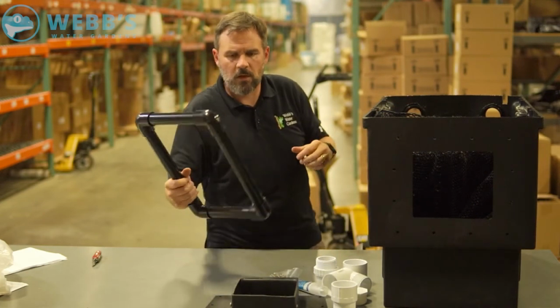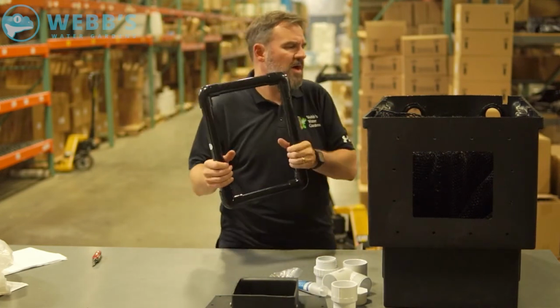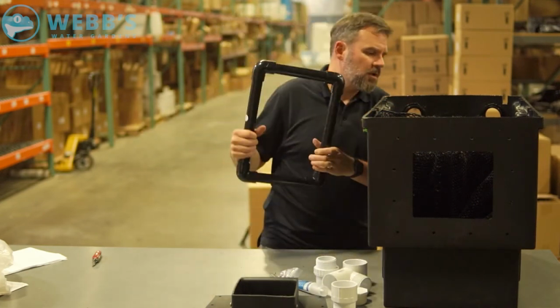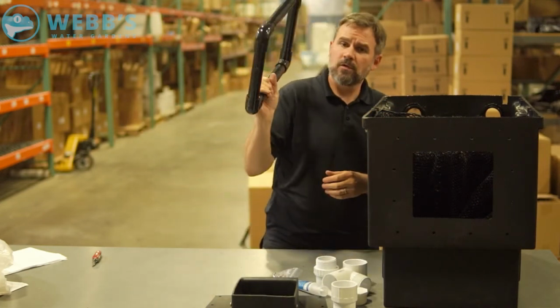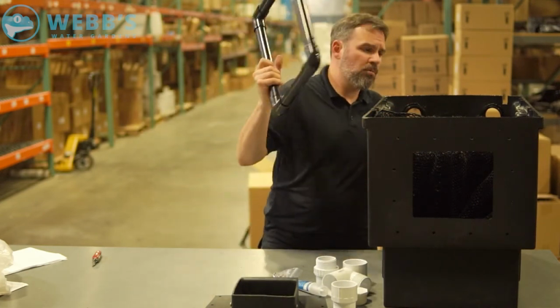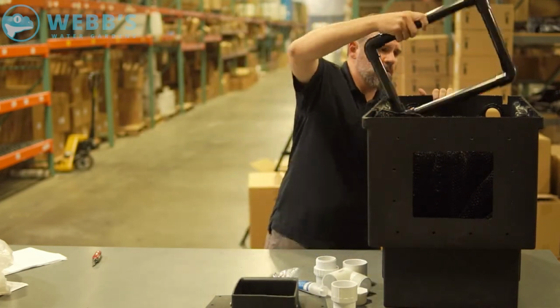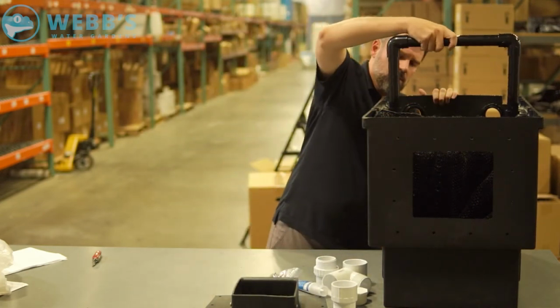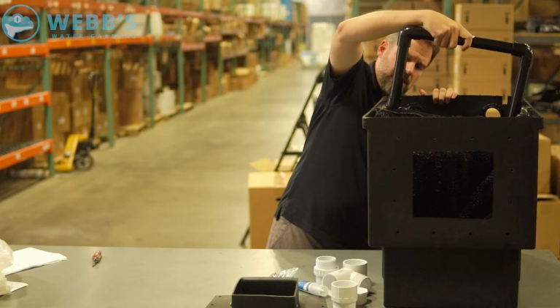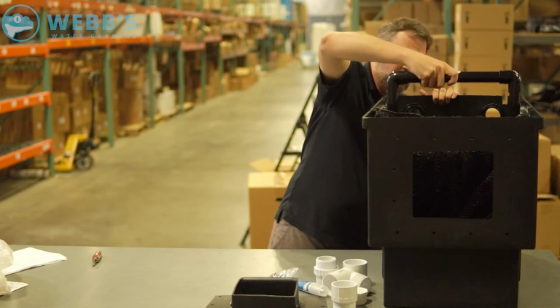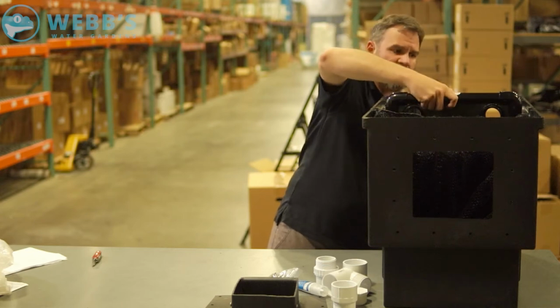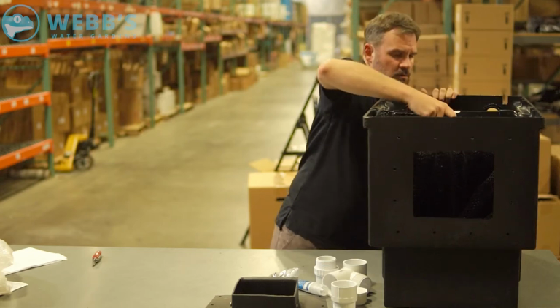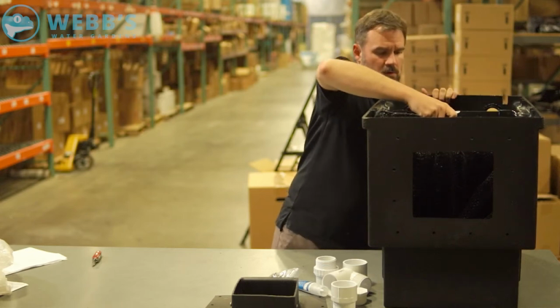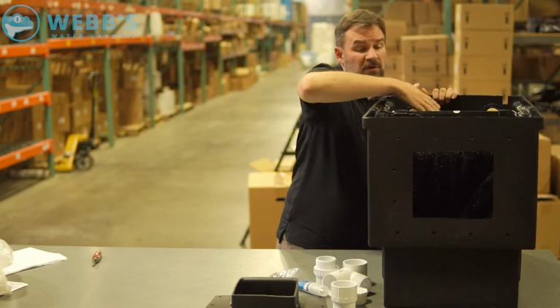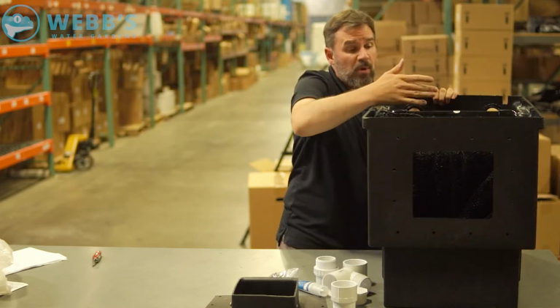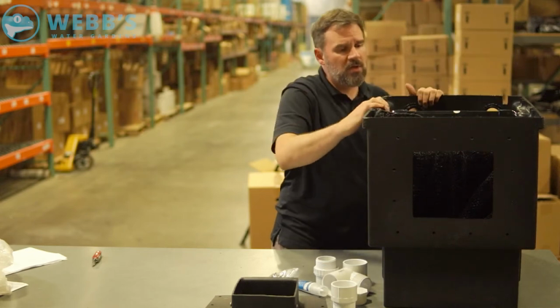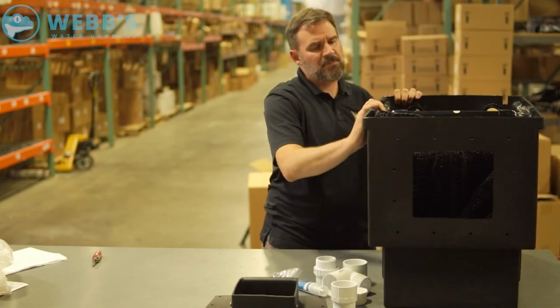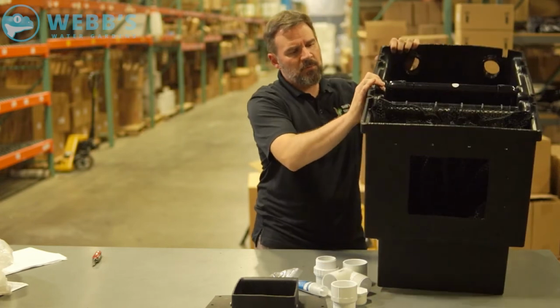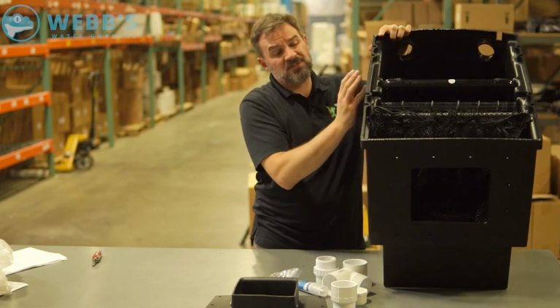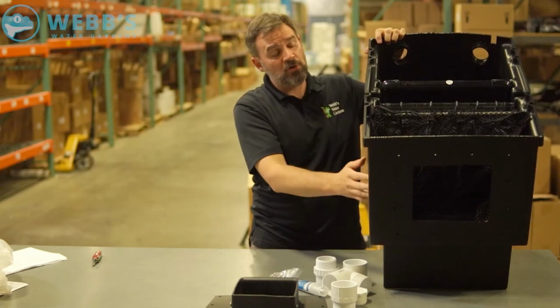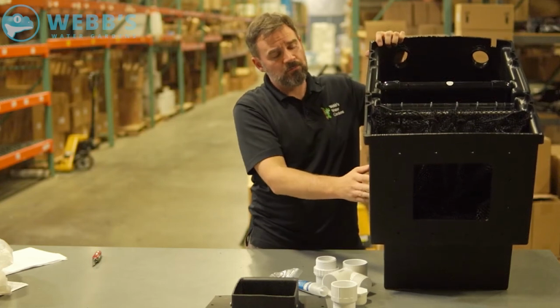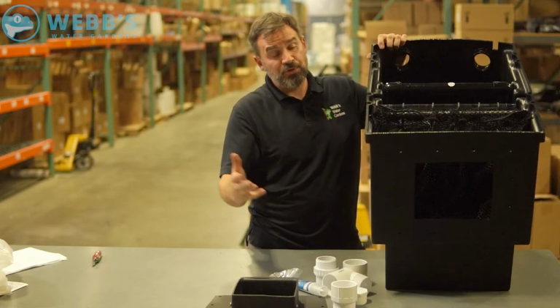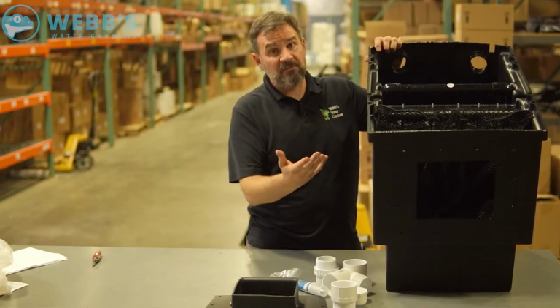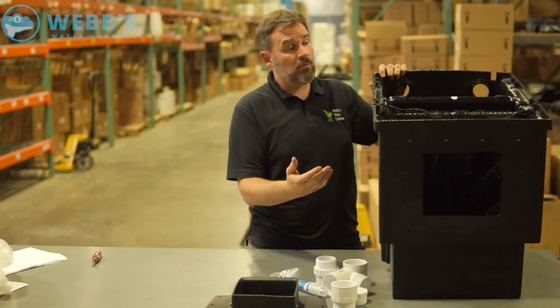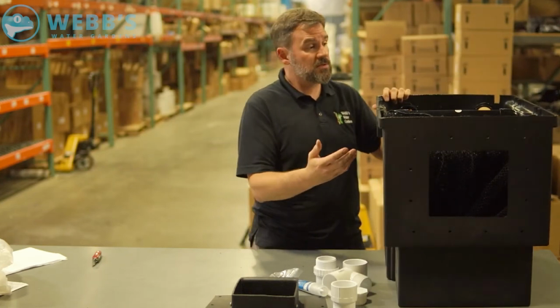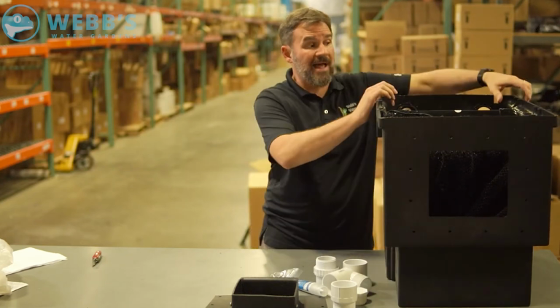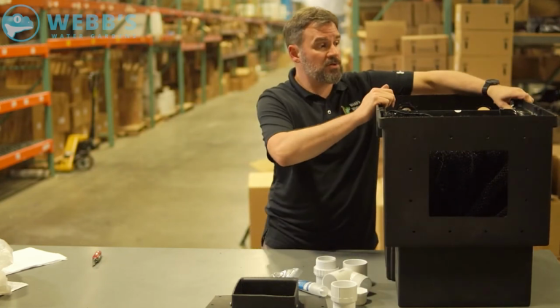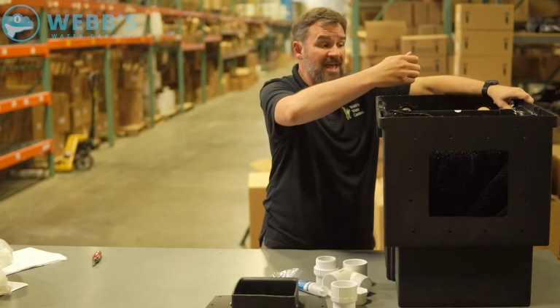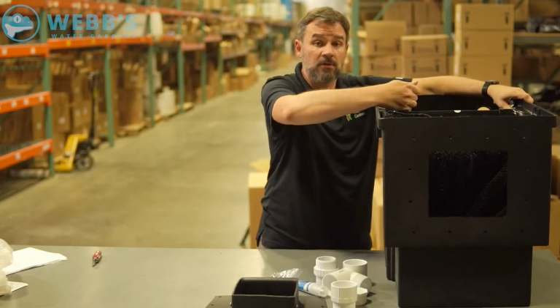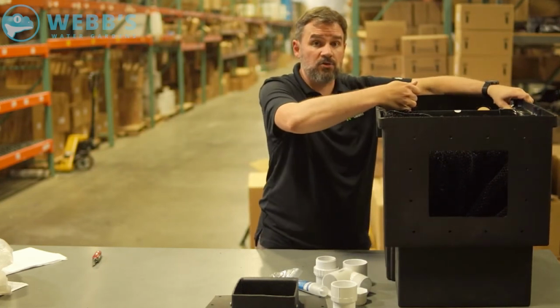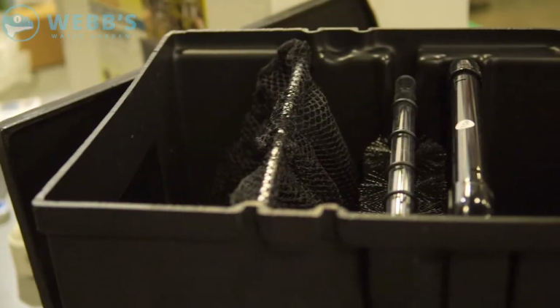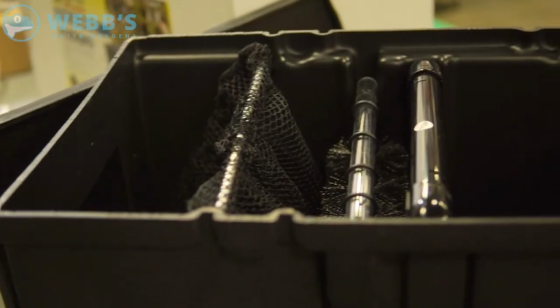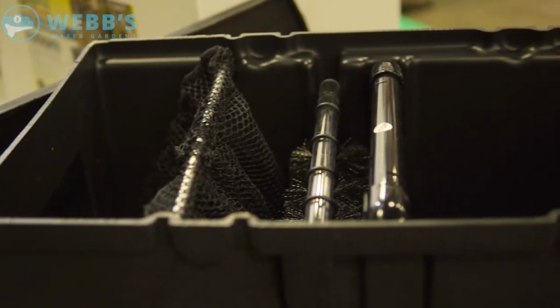And then you have the support bar. This slides right down the back side, right in front of the pump. That's mainly there because it's such a long unit — when you're backfilling, you don't want this collapsing at all, so this is just added structural integrity to the unit.